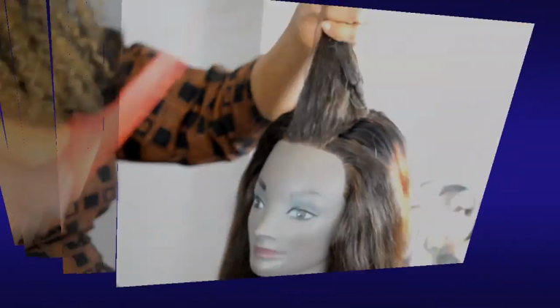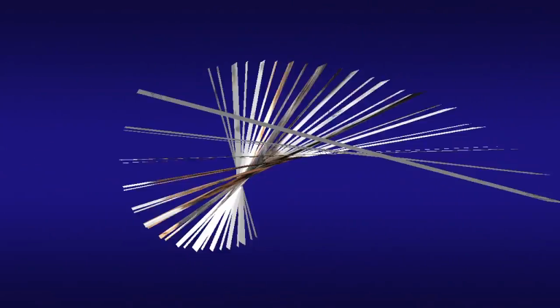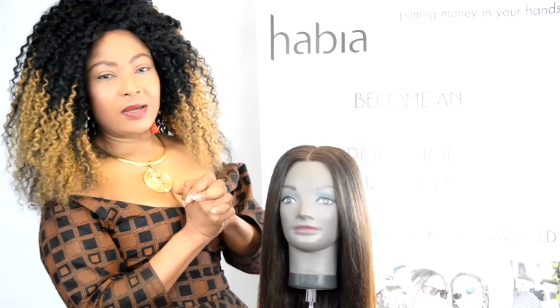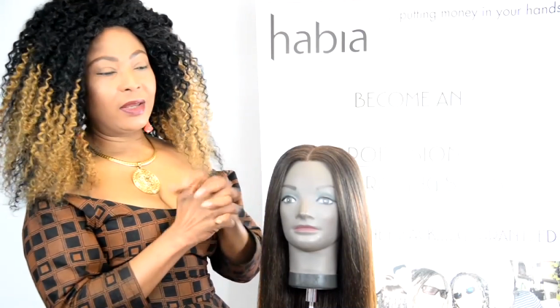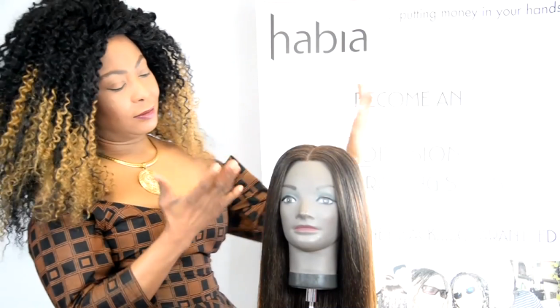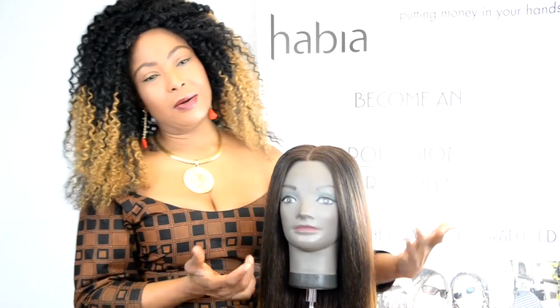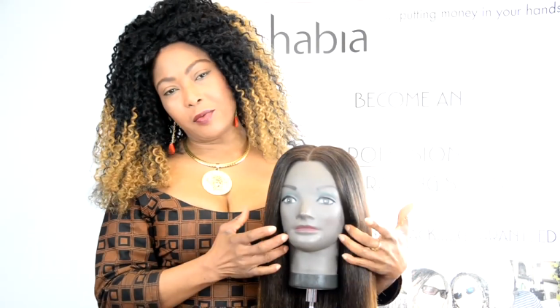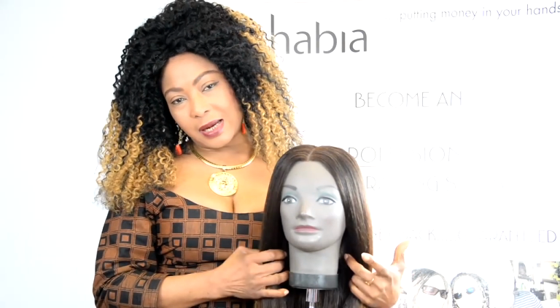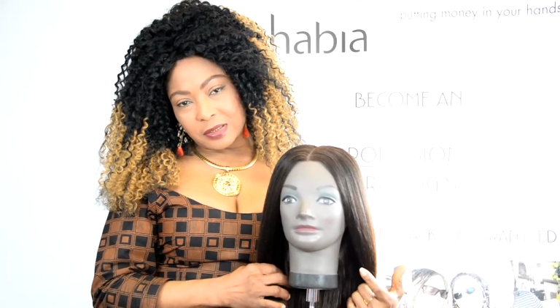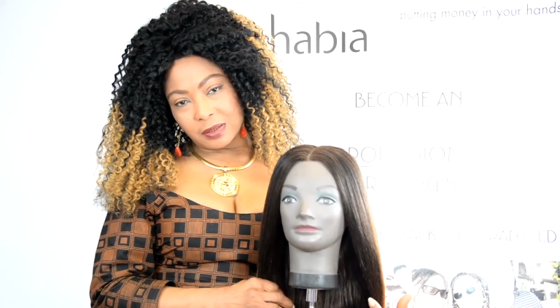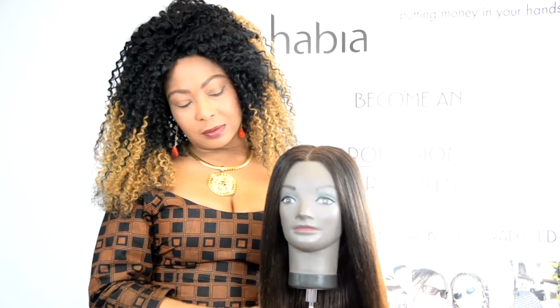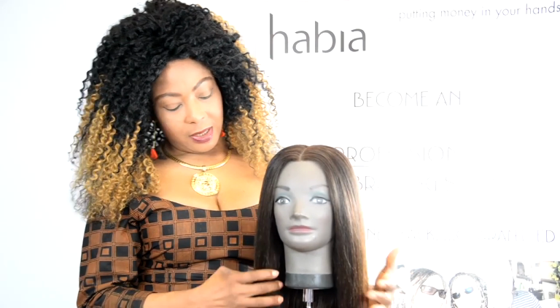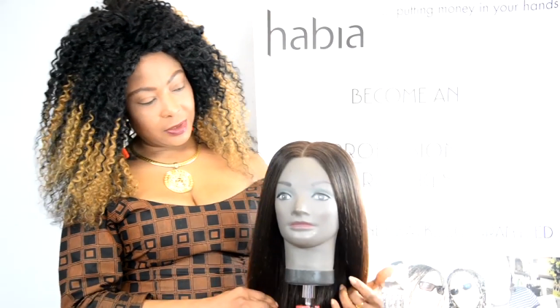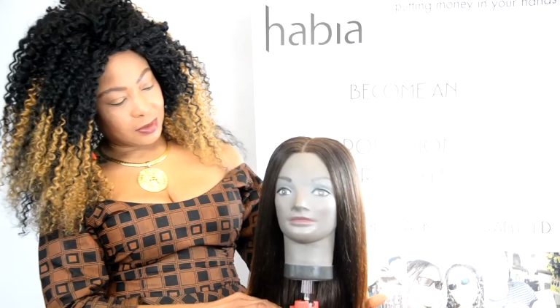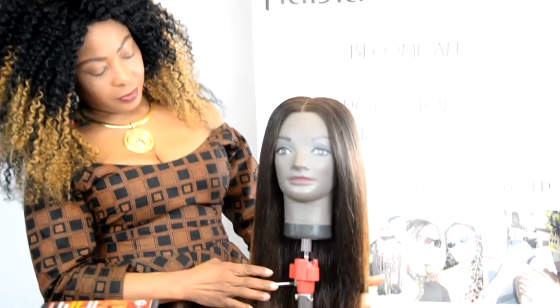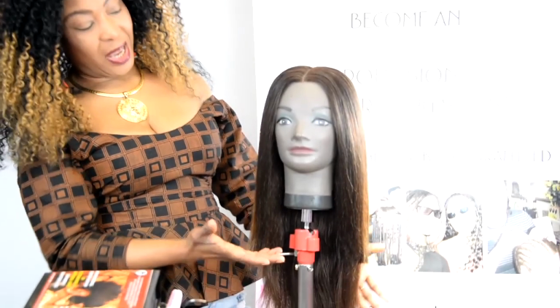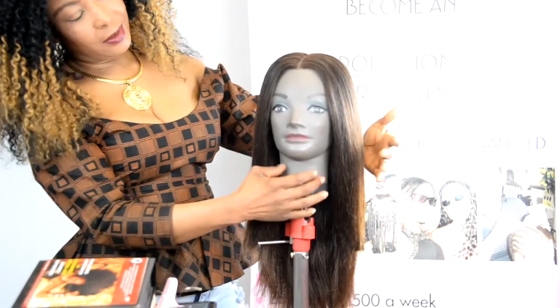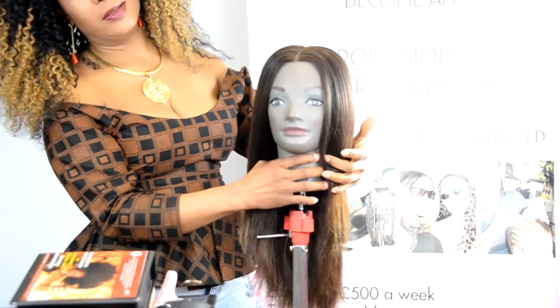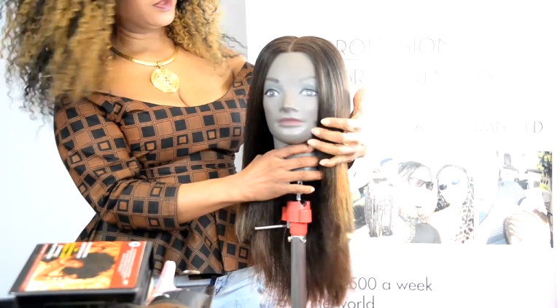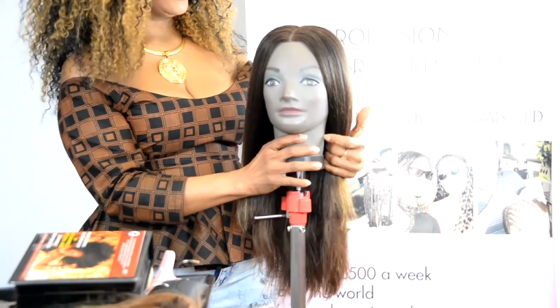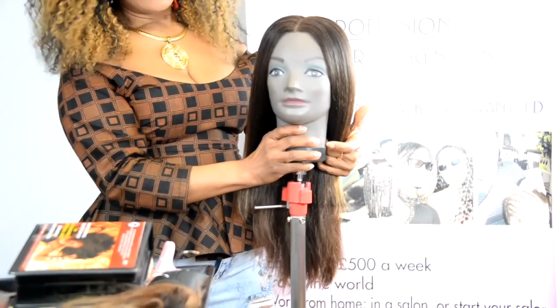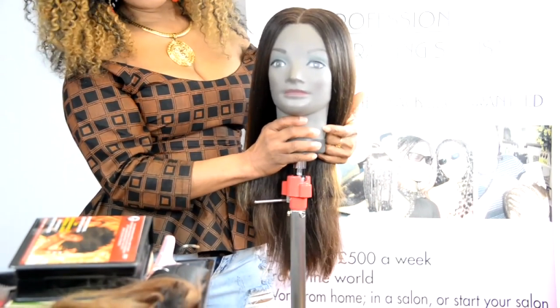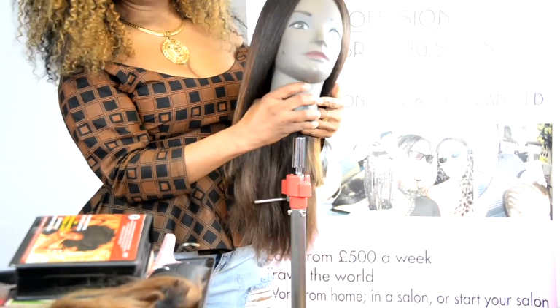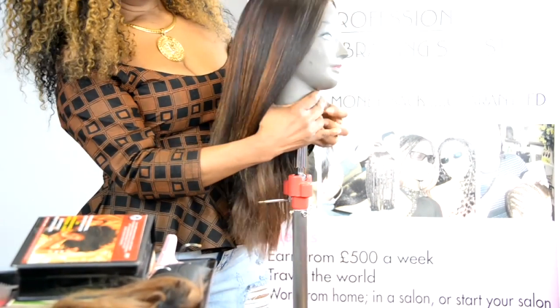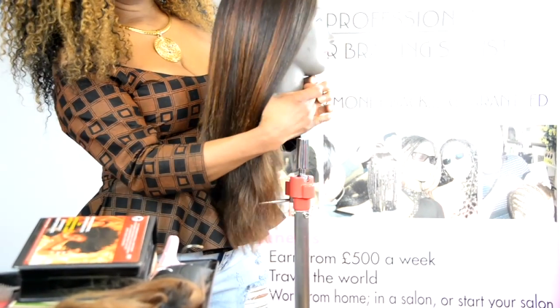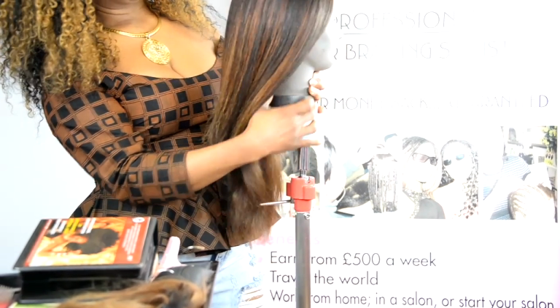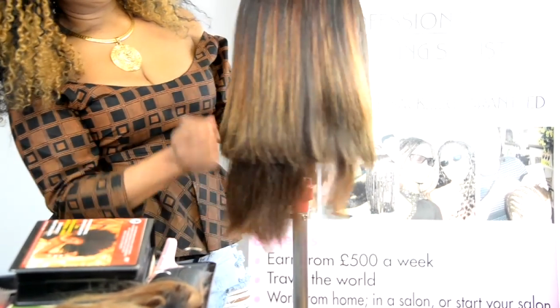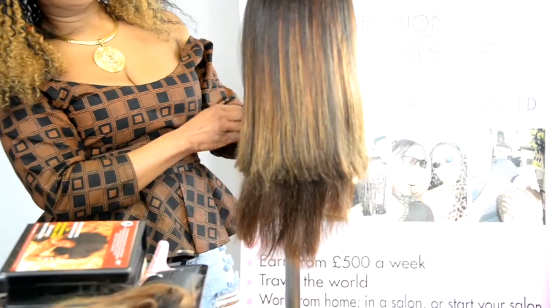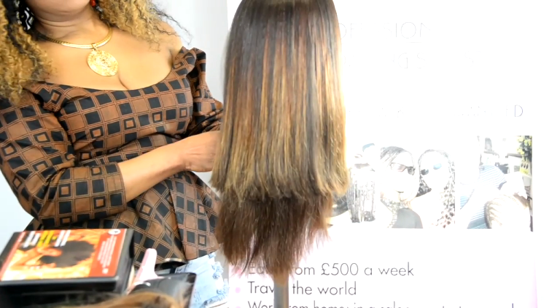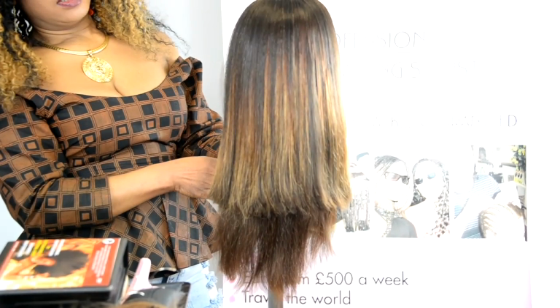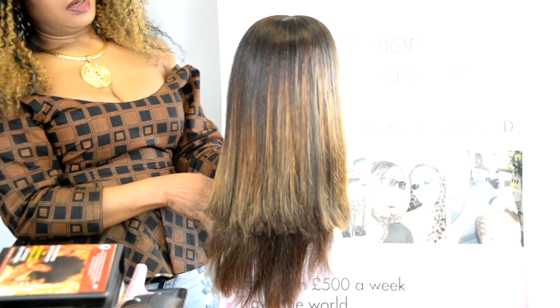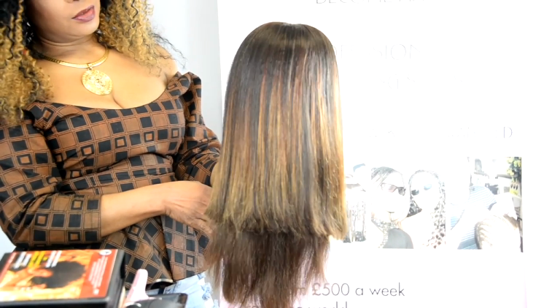So there you have it. Look at our glamorous model — hair looking so pink, looking so beautiful. Look at the back: long, straight.